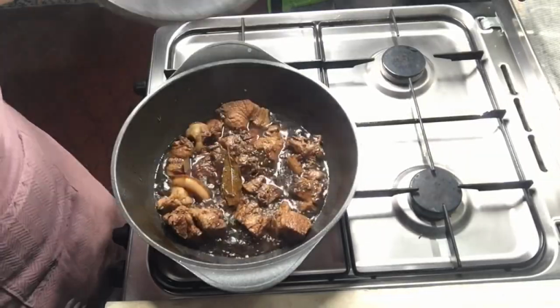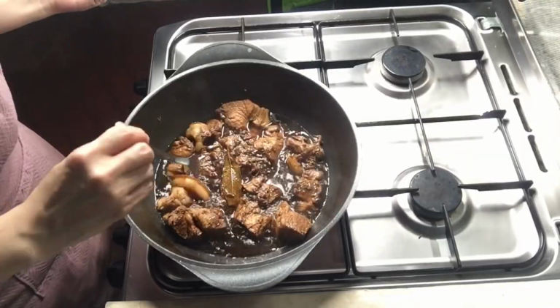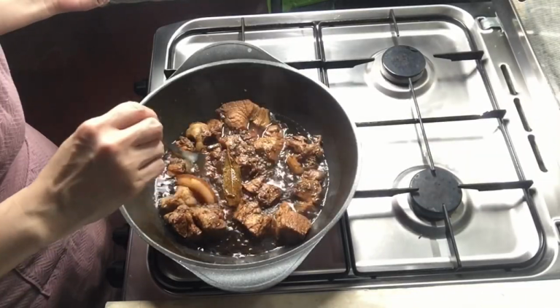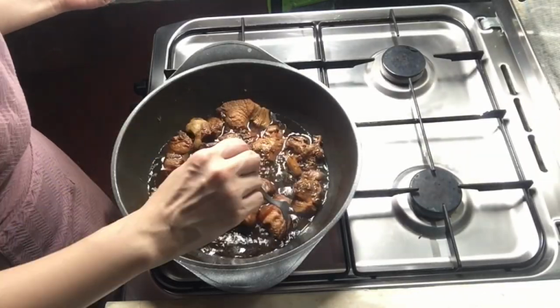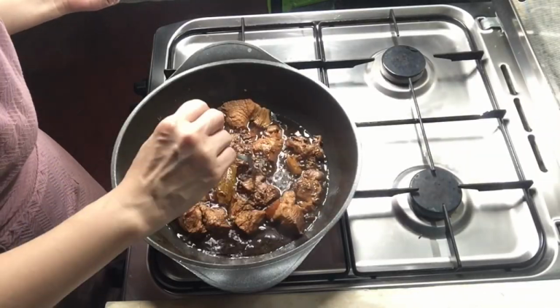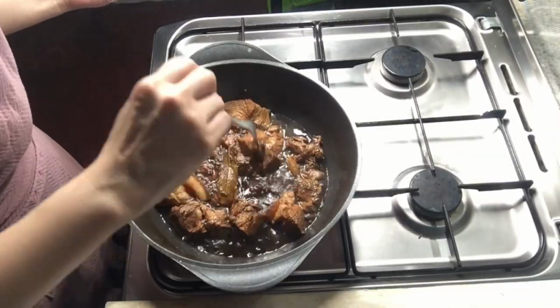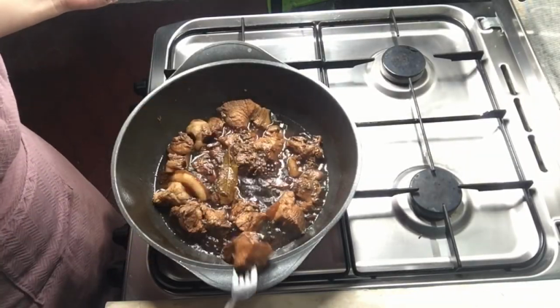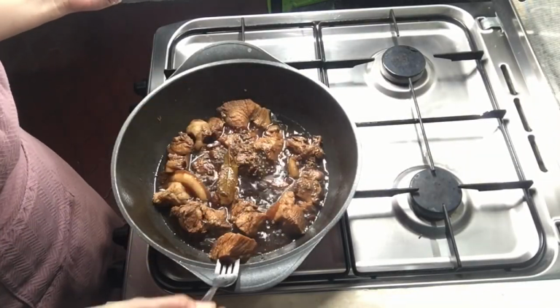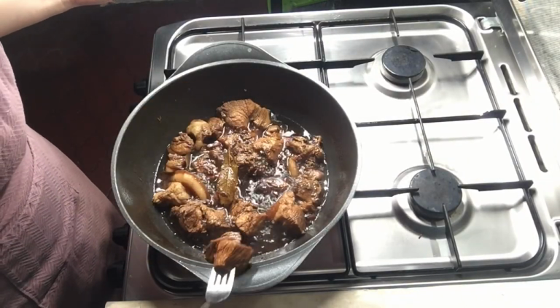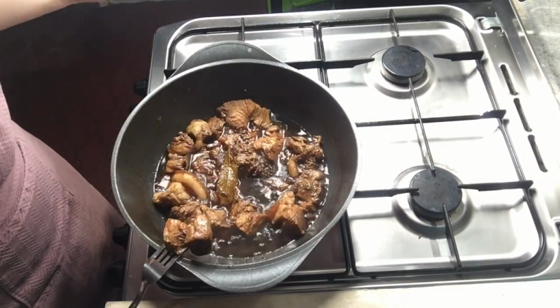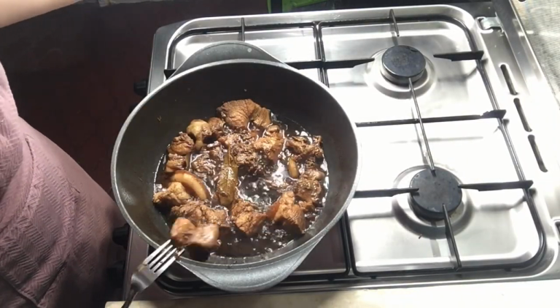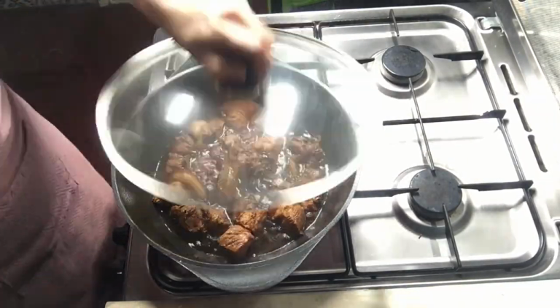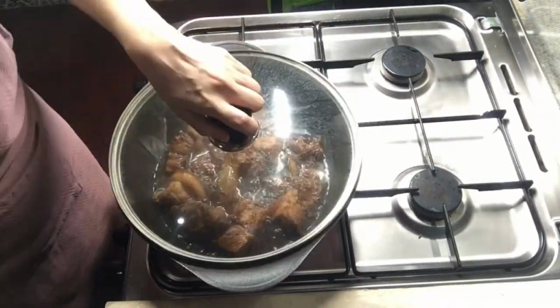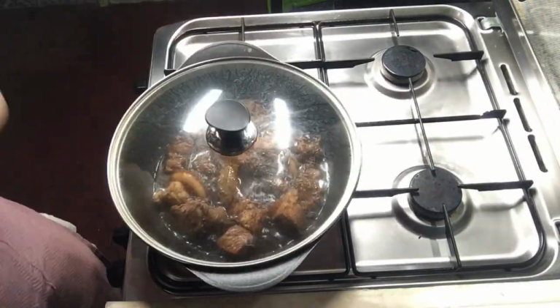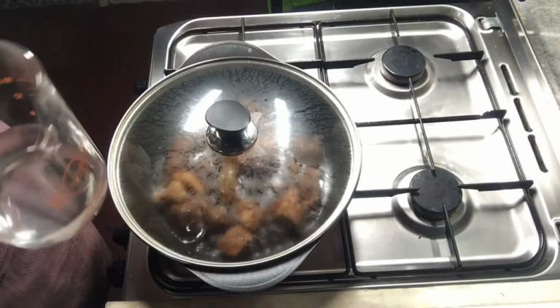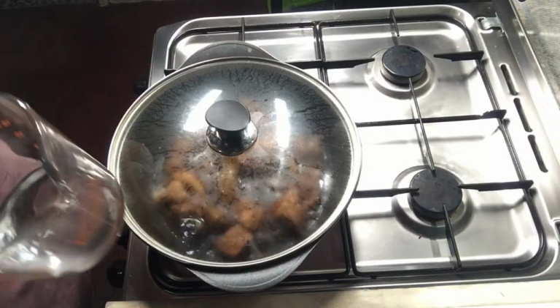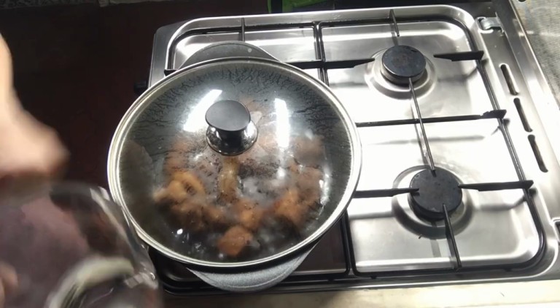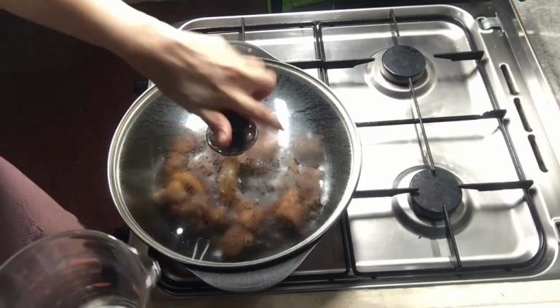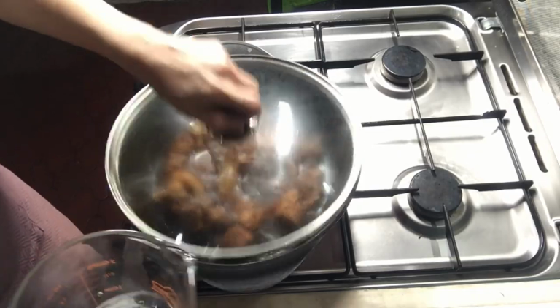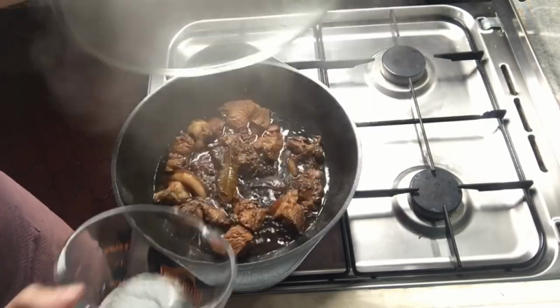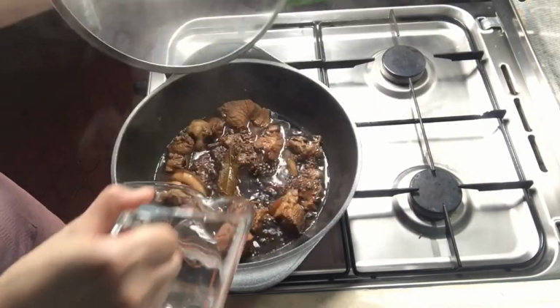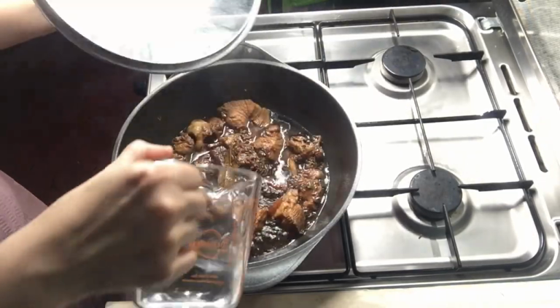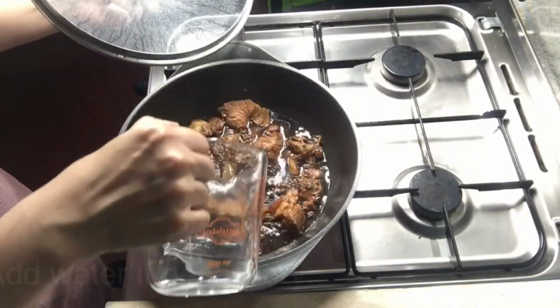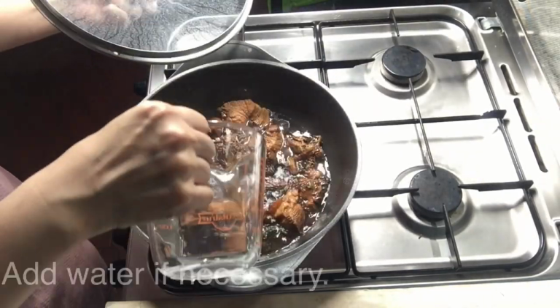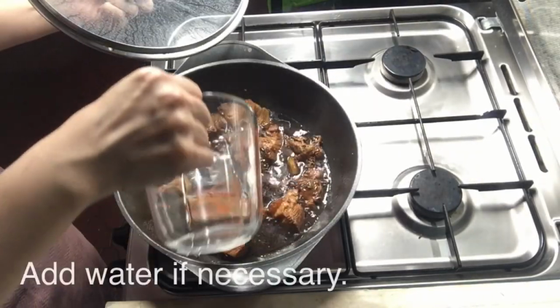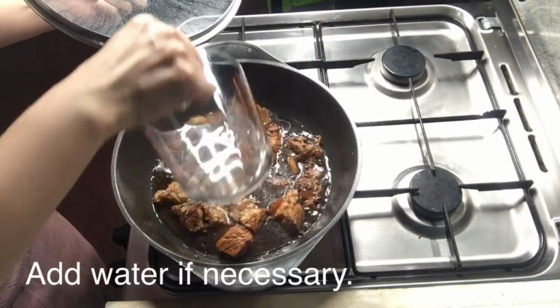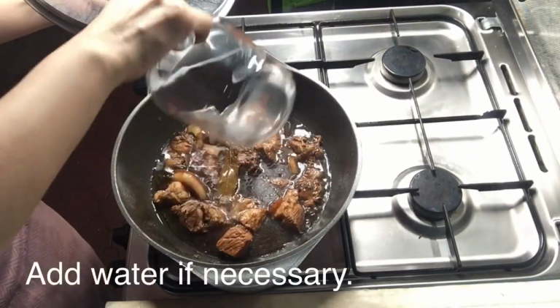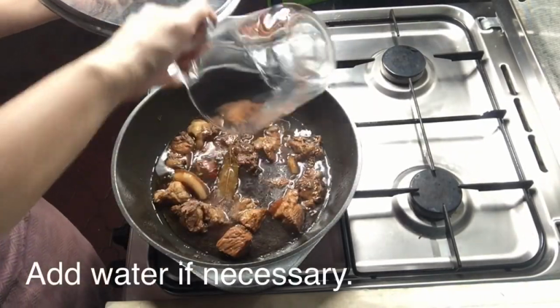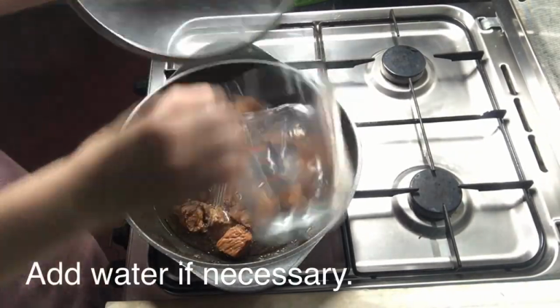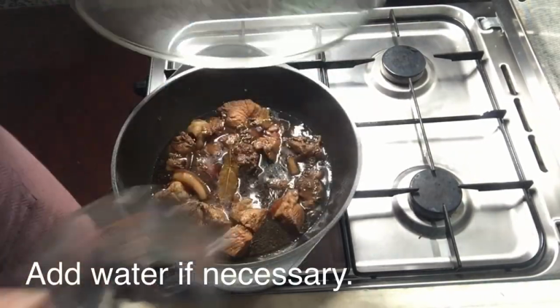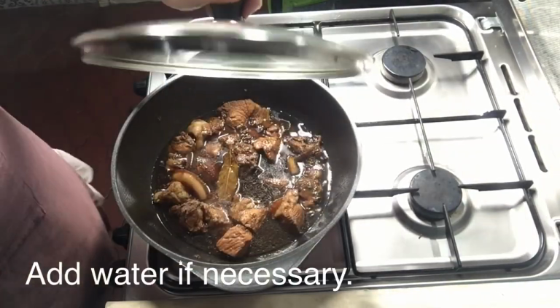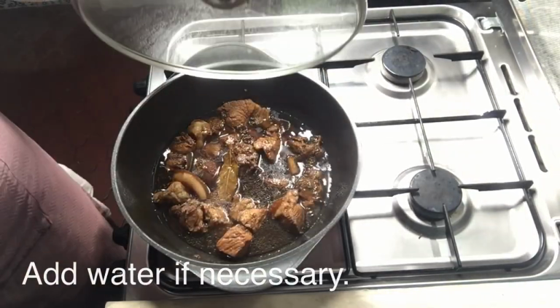Now that we're back, let's go check if our meat is already tender. It's still a bit tough, so let's cook it a bit longer.